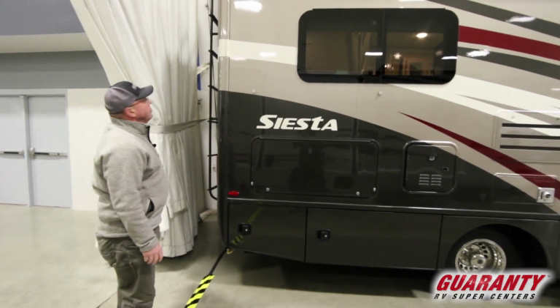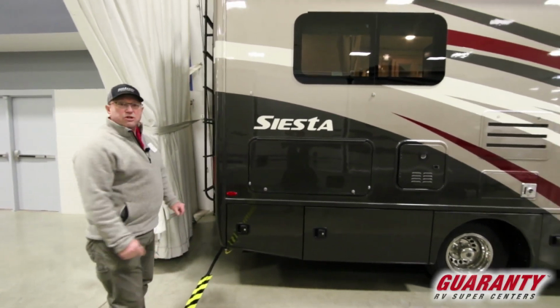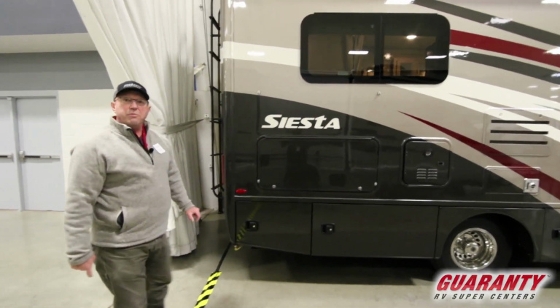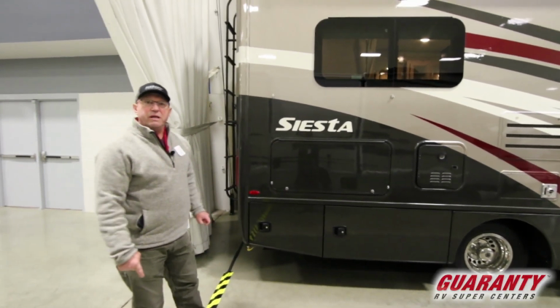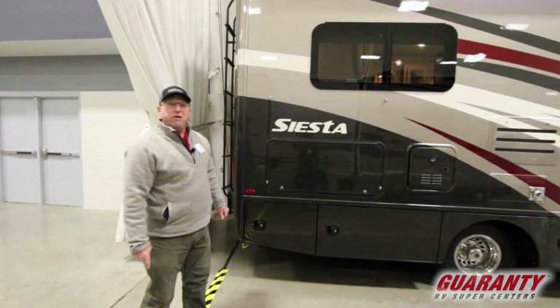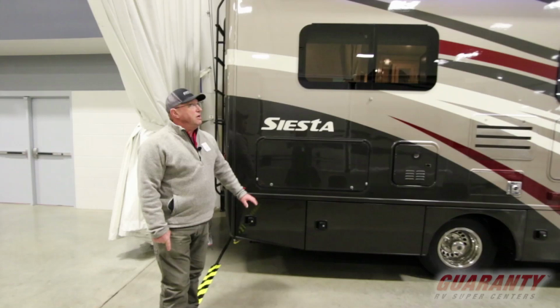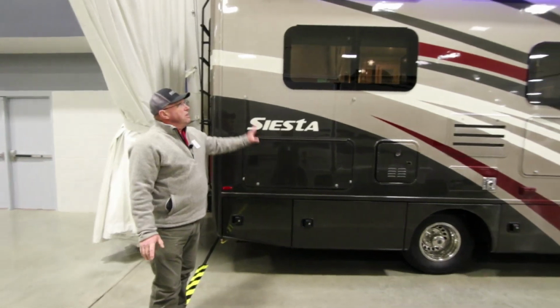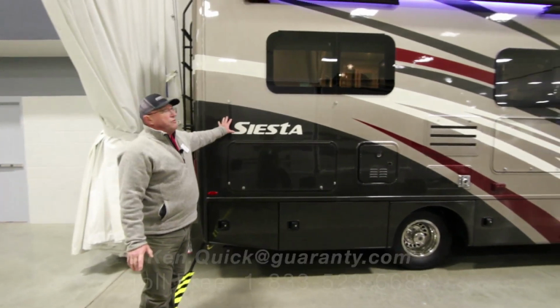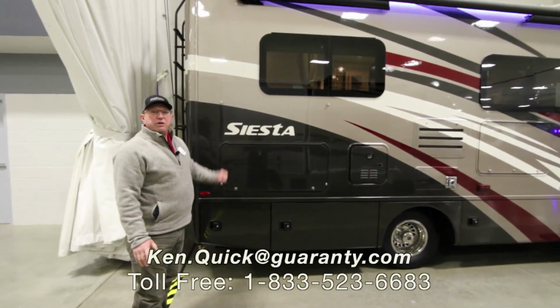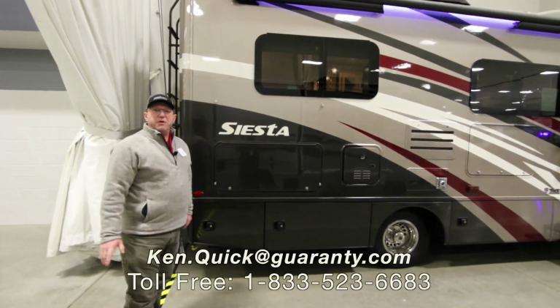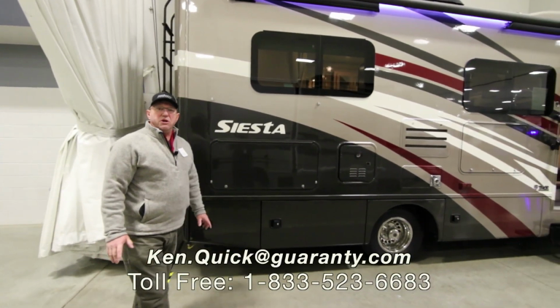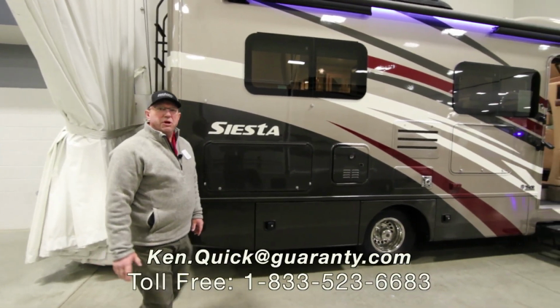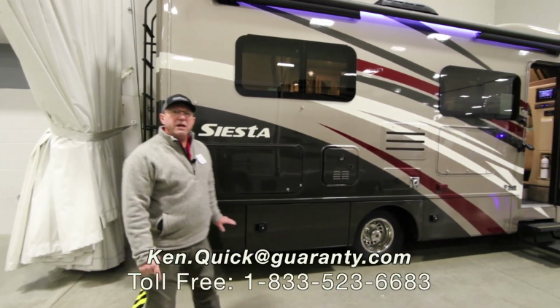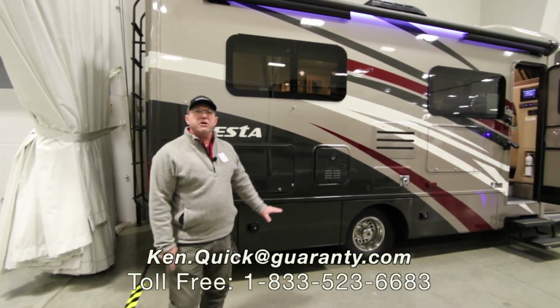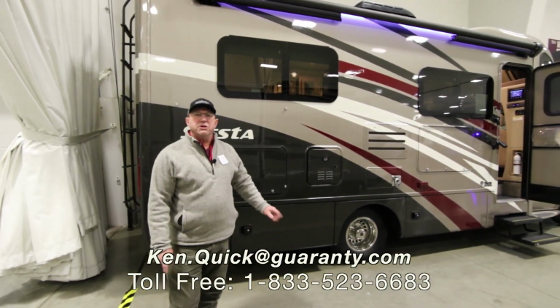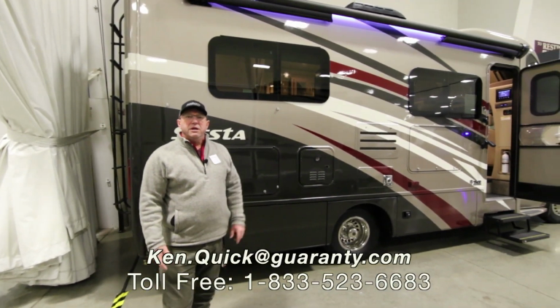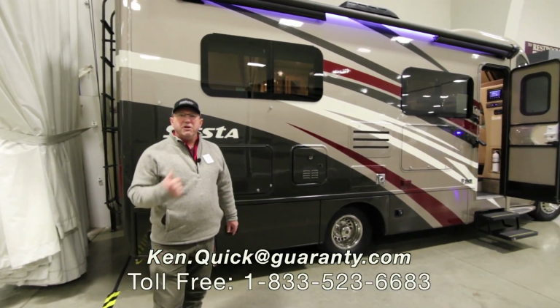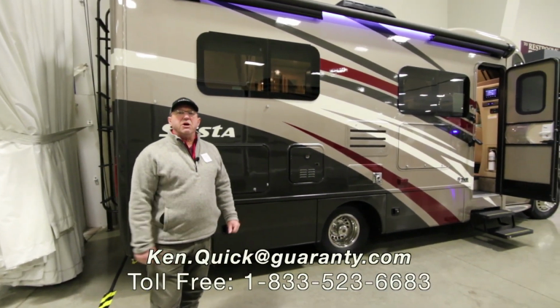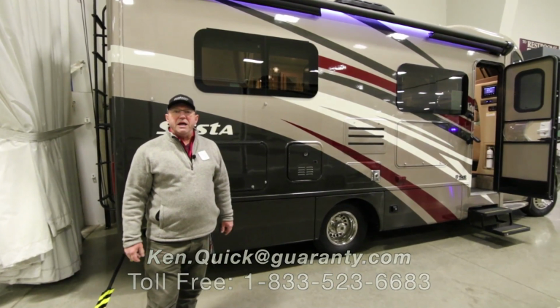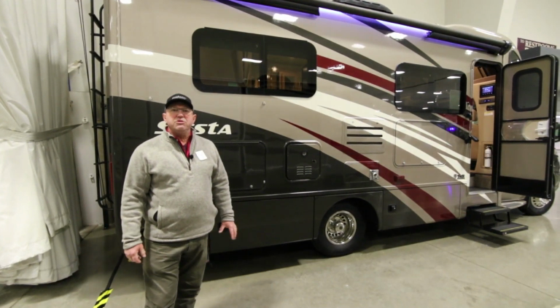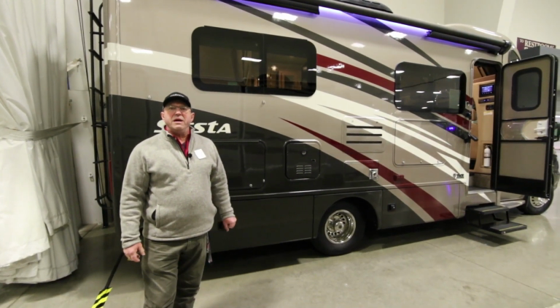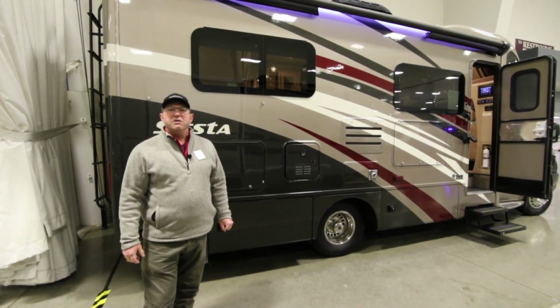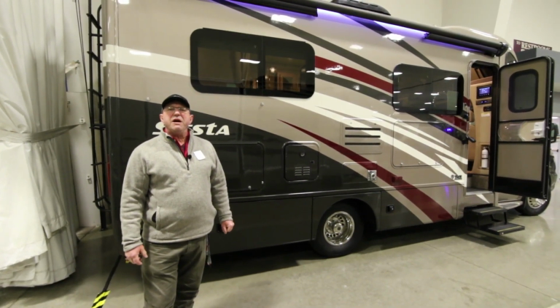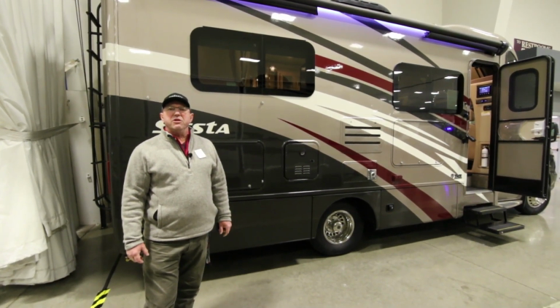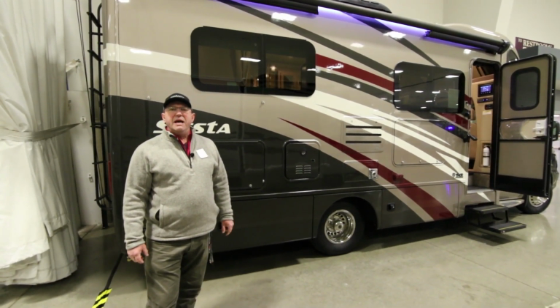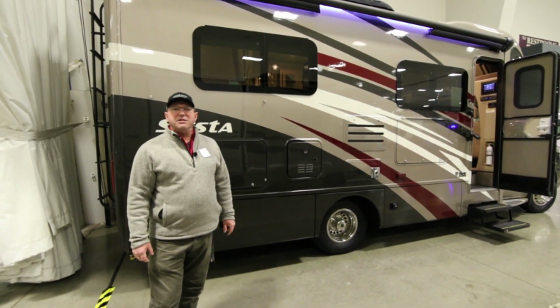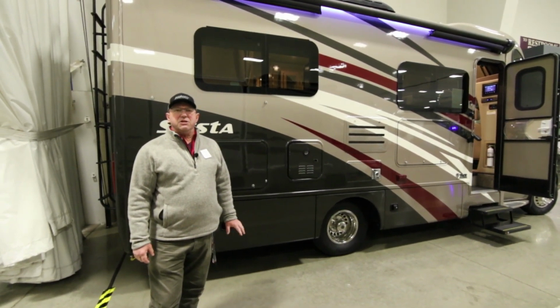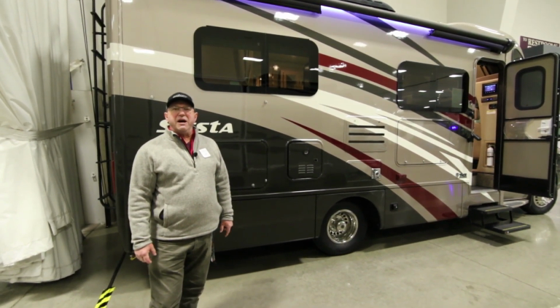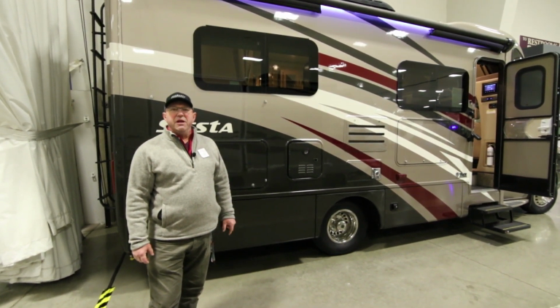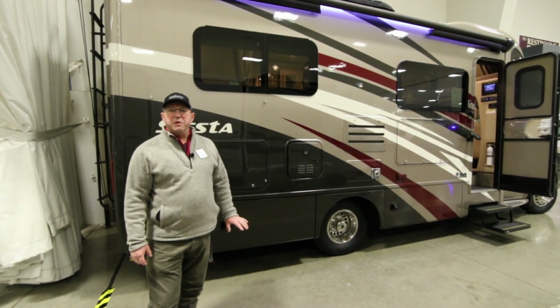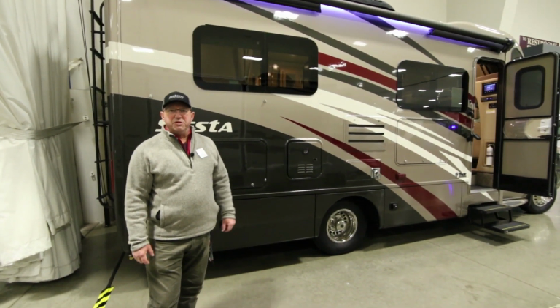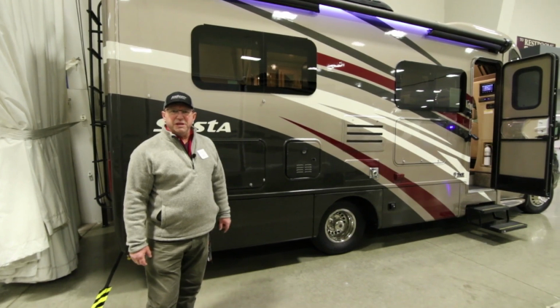We're at a show in Albany right now, so if you have questions about this coach or any other coach, give us a call at 208-250-8625. It's been a pleasure, thank you.